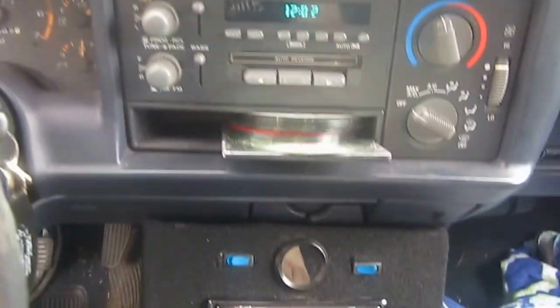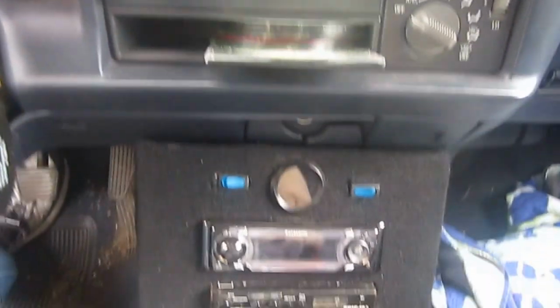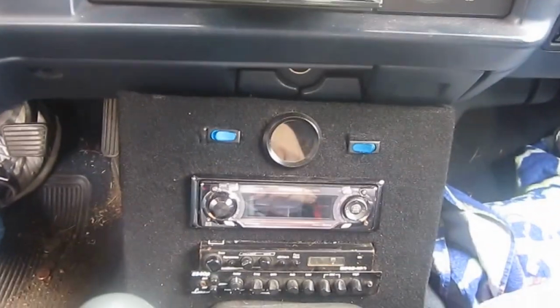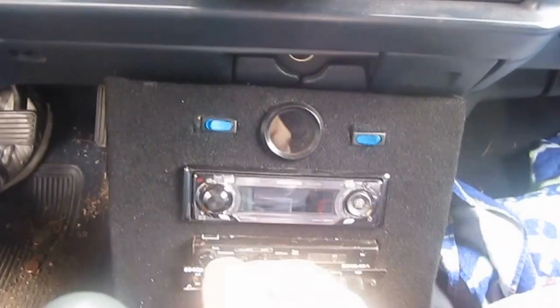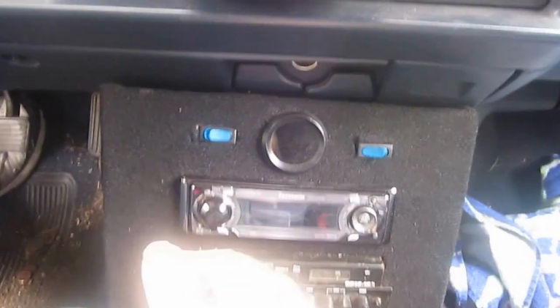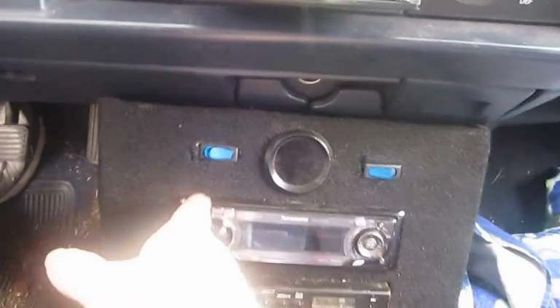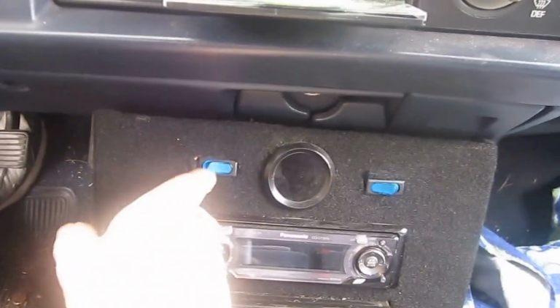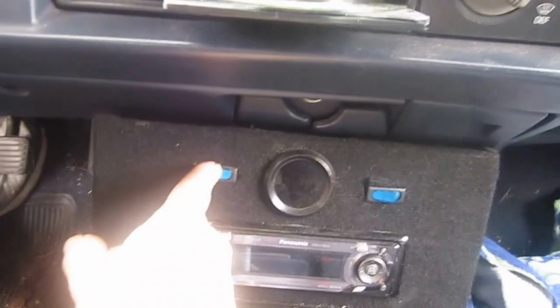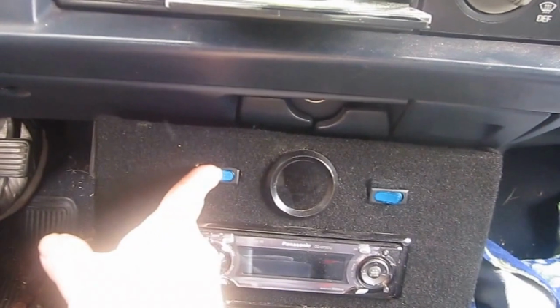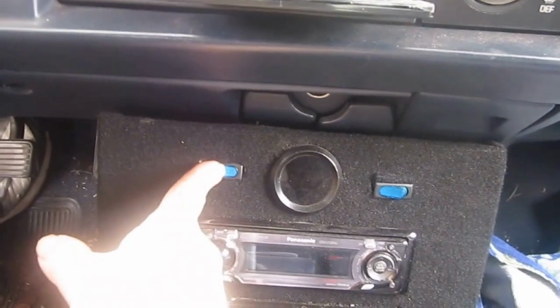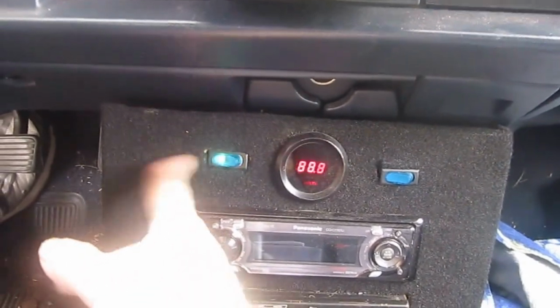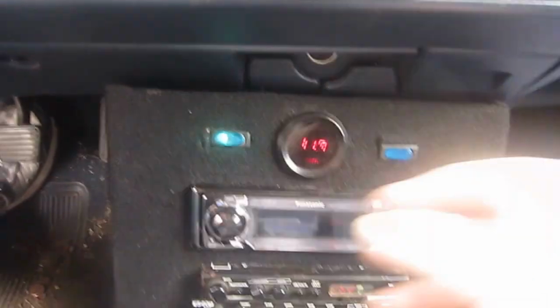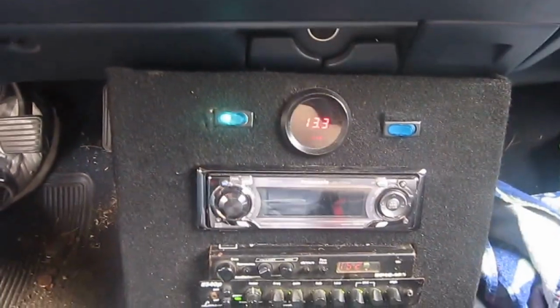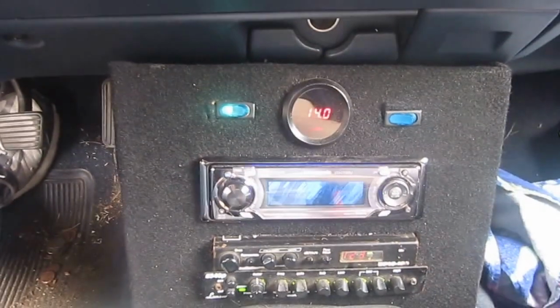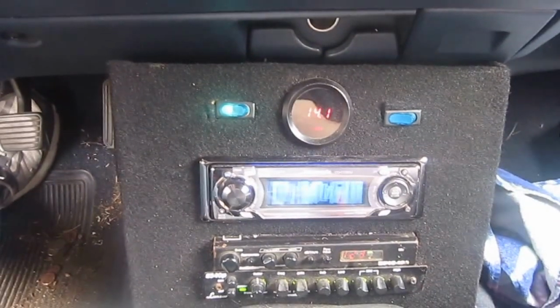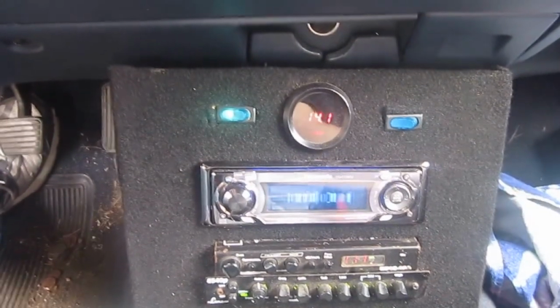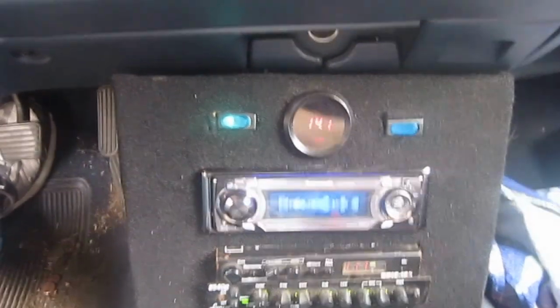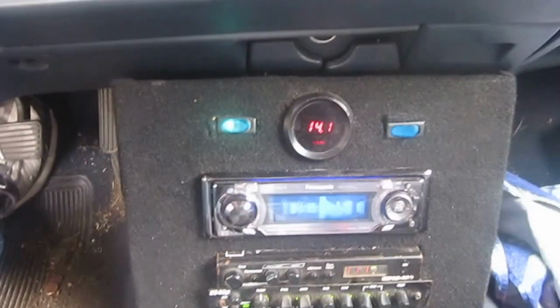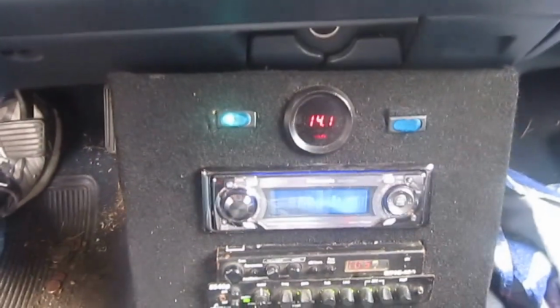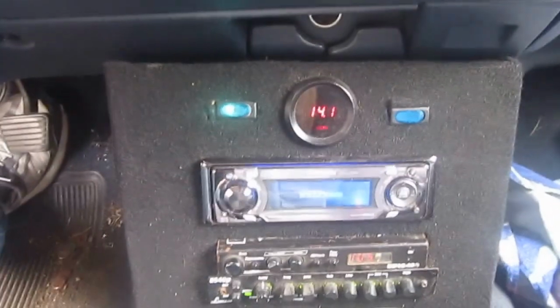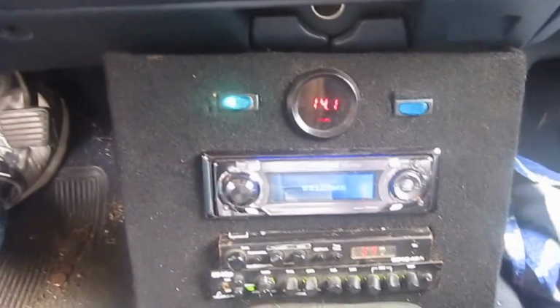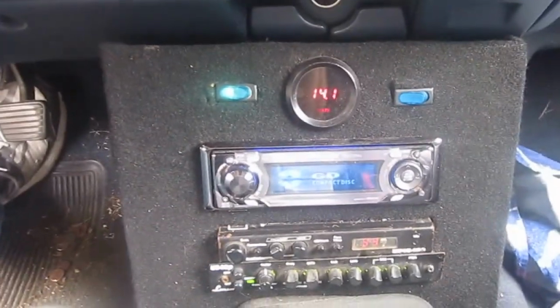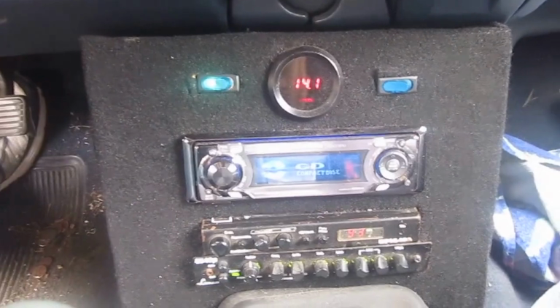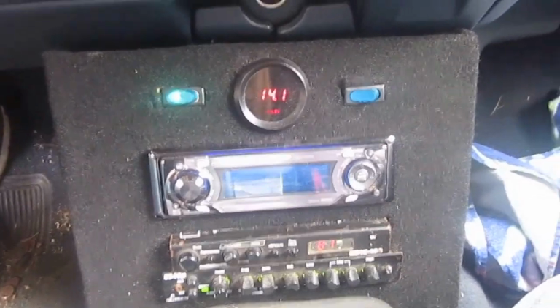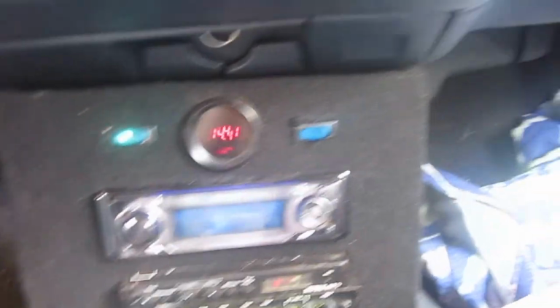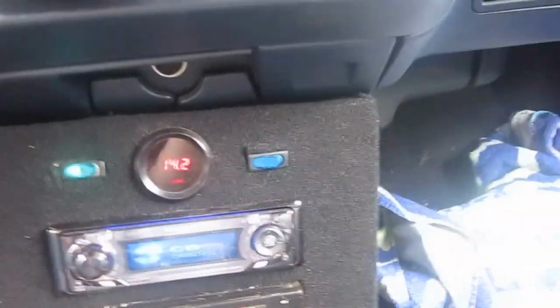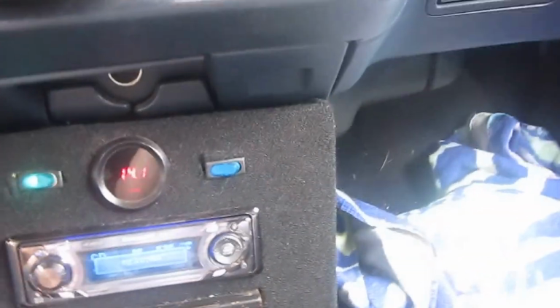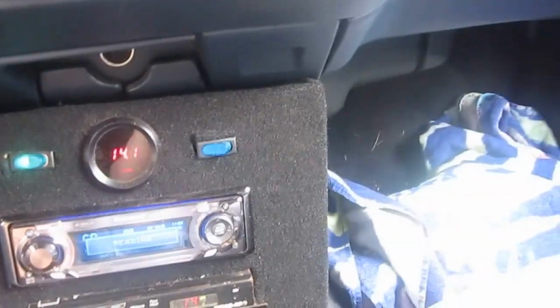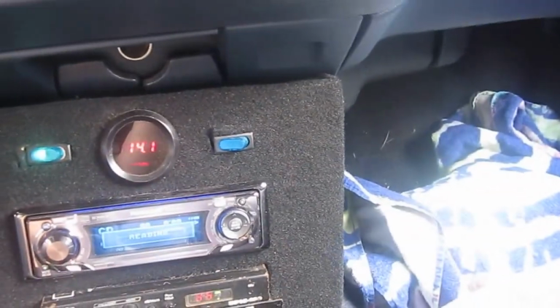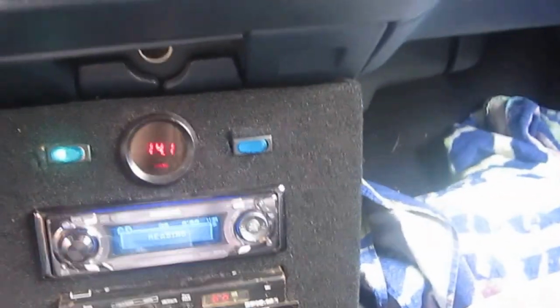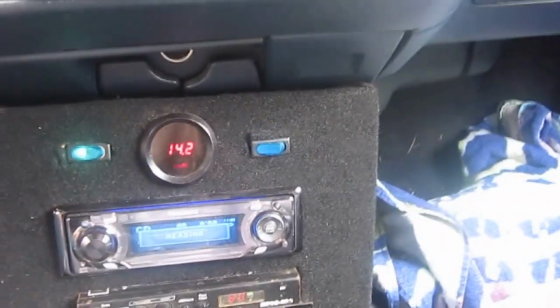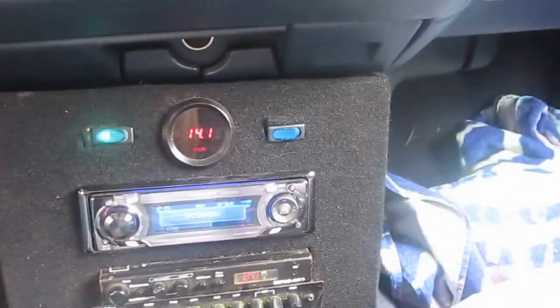Now let's — oh what's this. Let's push this little button here. Oh which is at night — everything lights up.